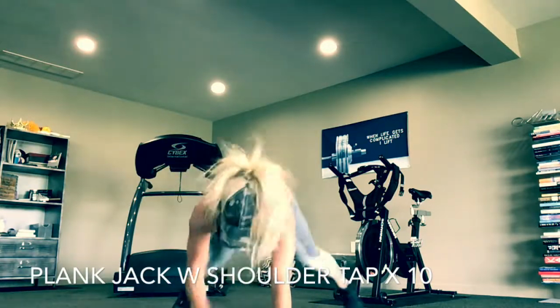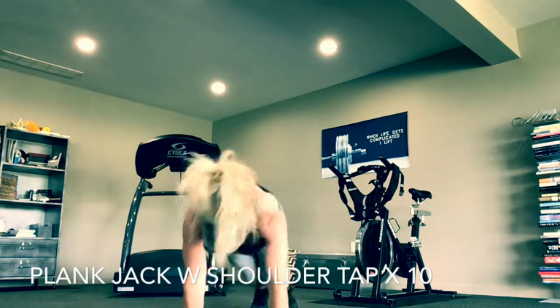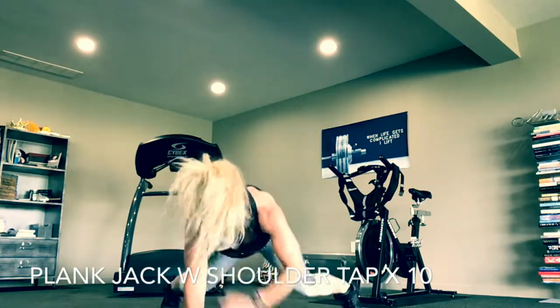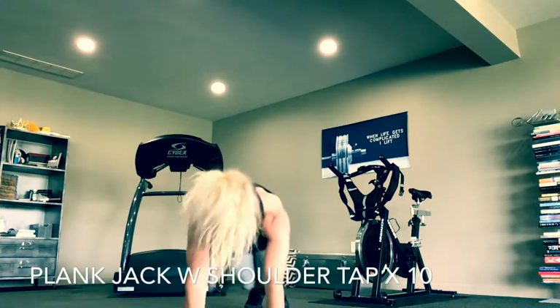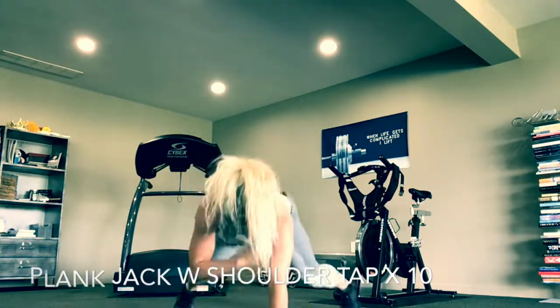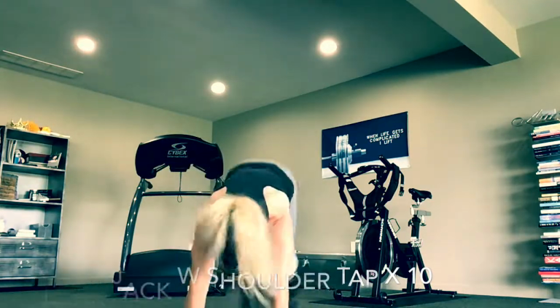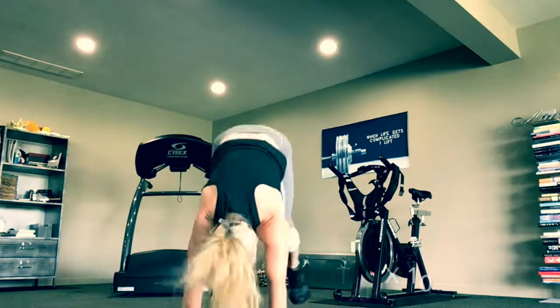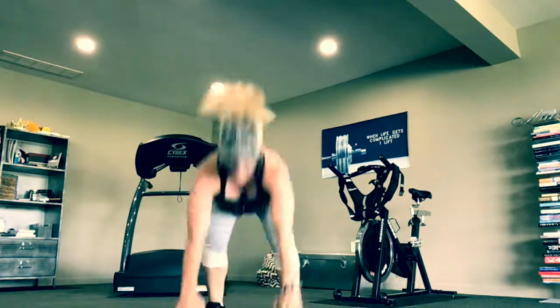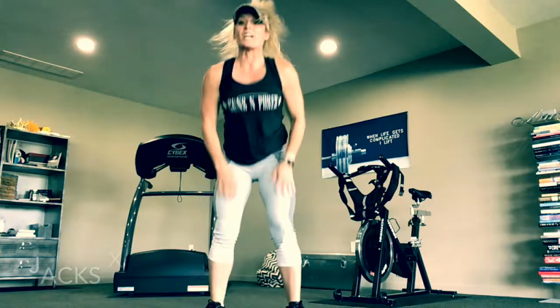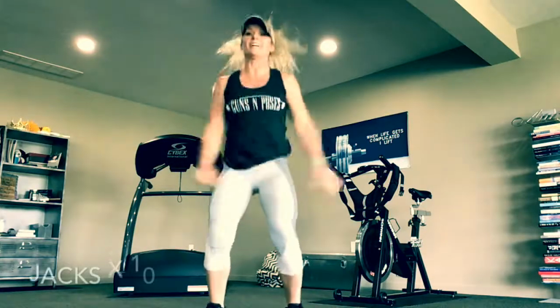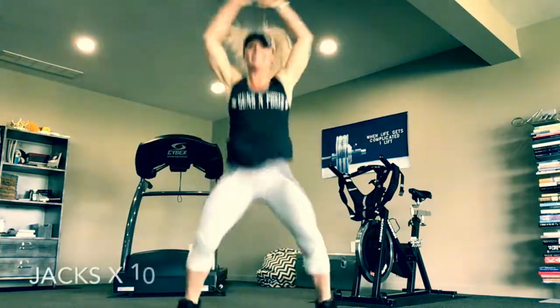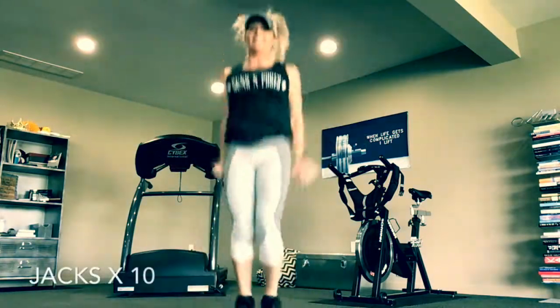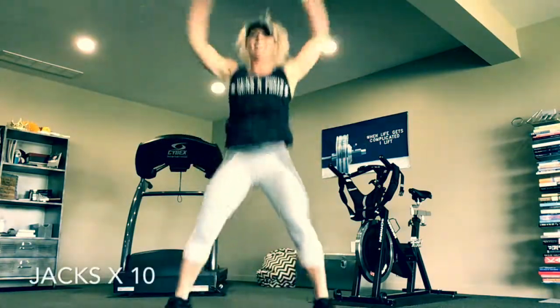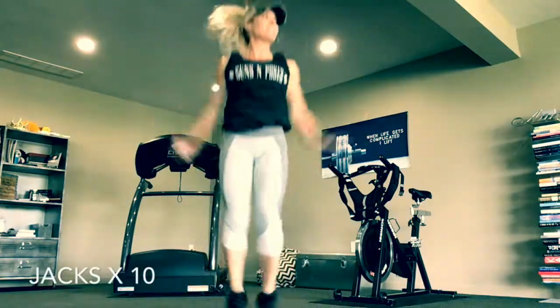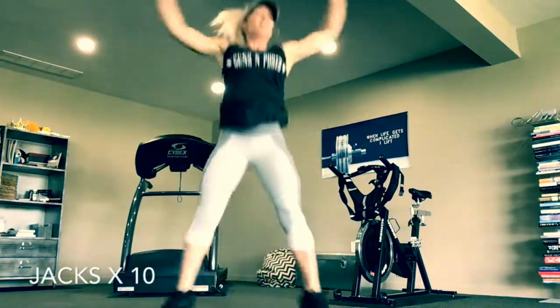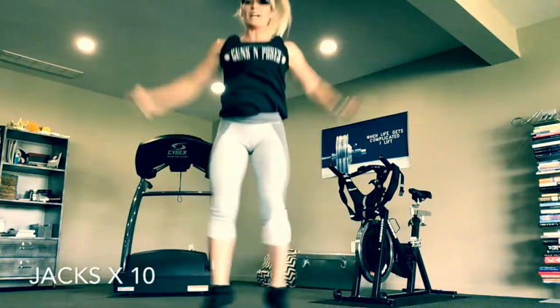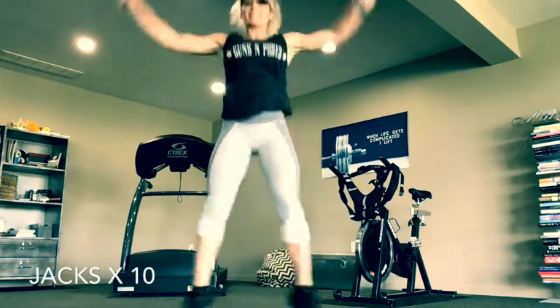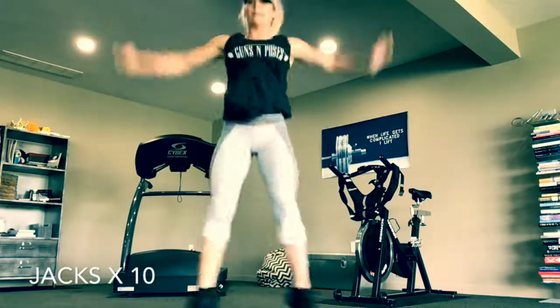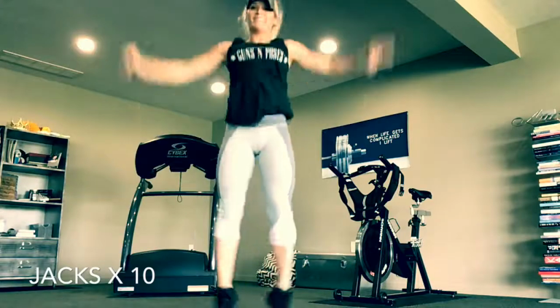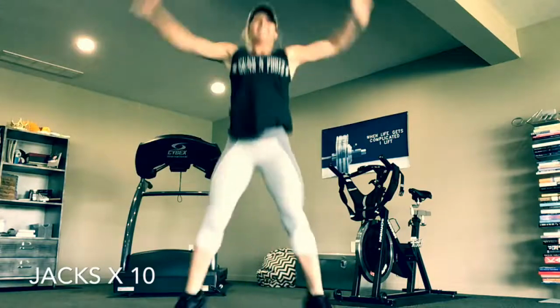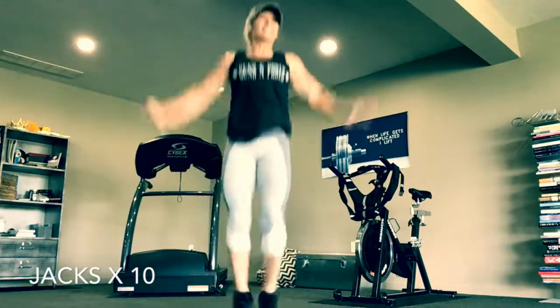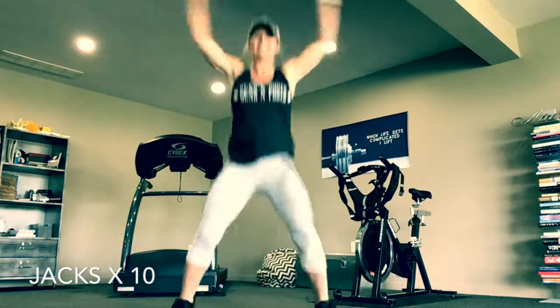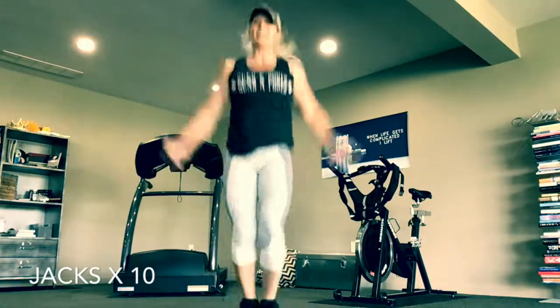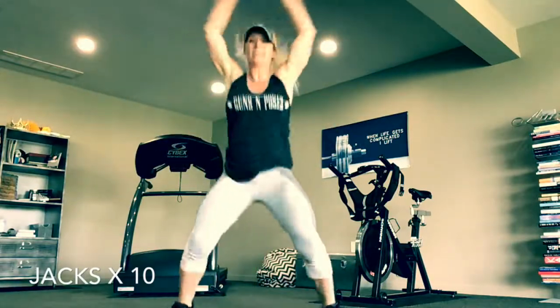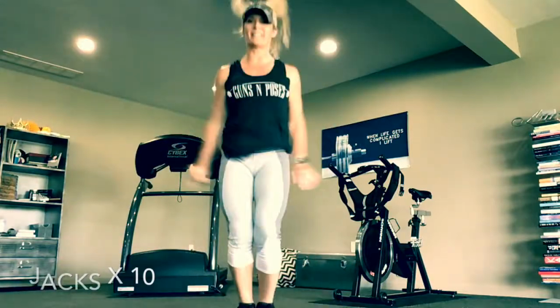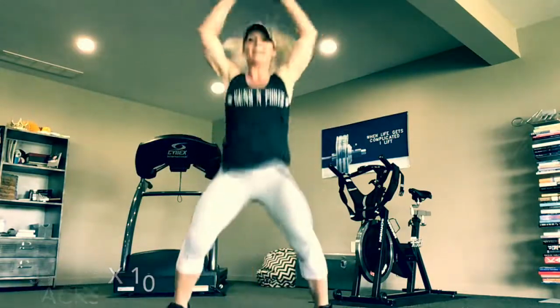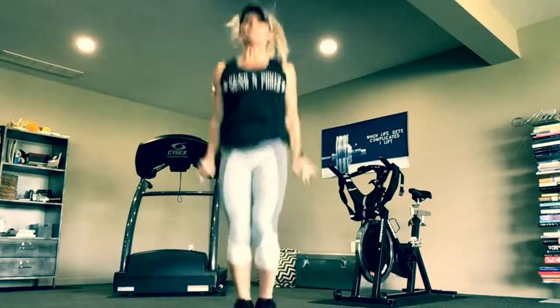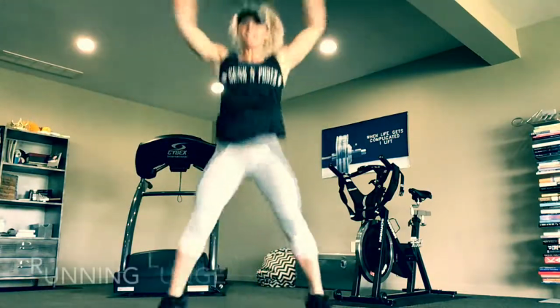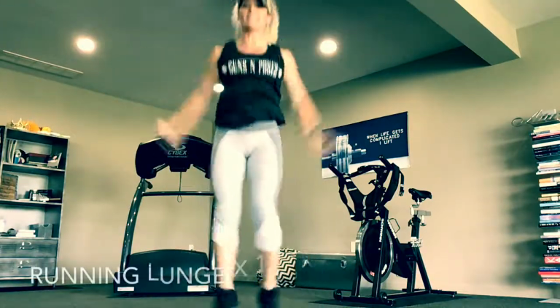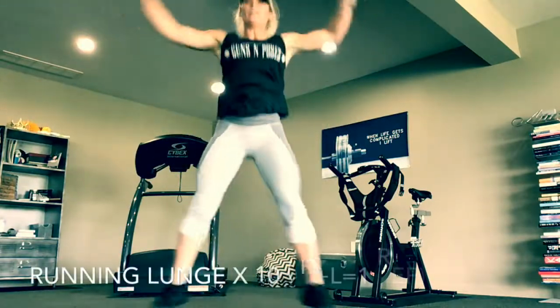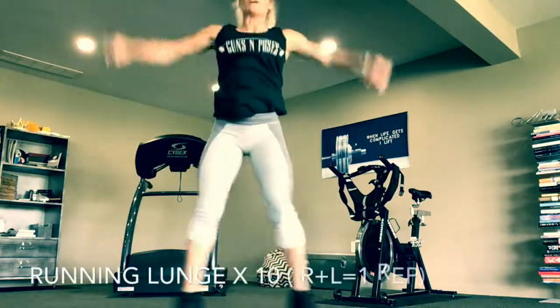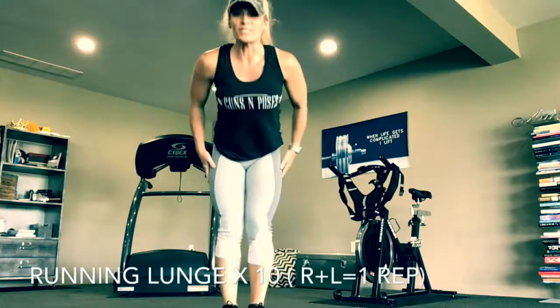Ten jacks — hope you're dying because I am — and then finish with running lunges.